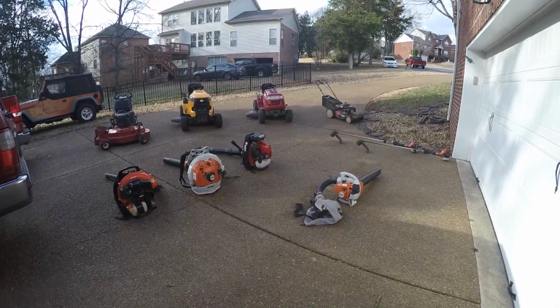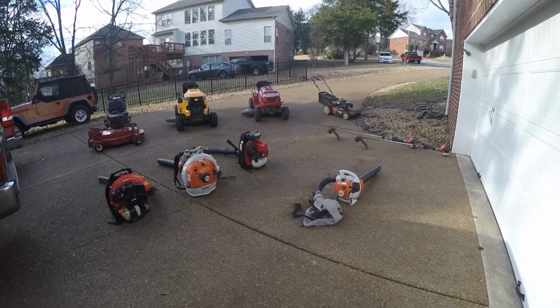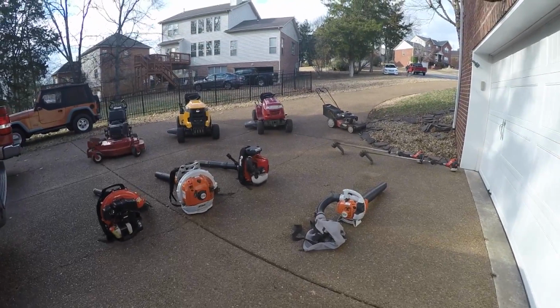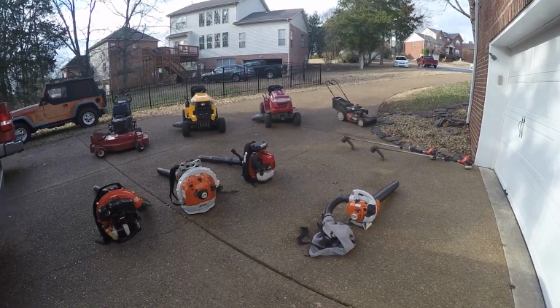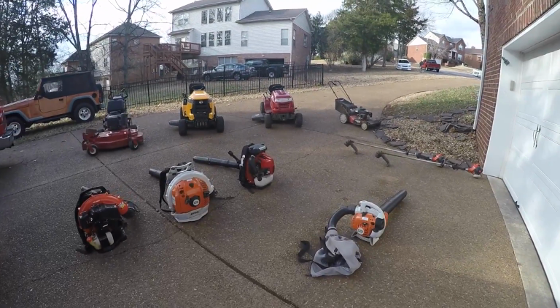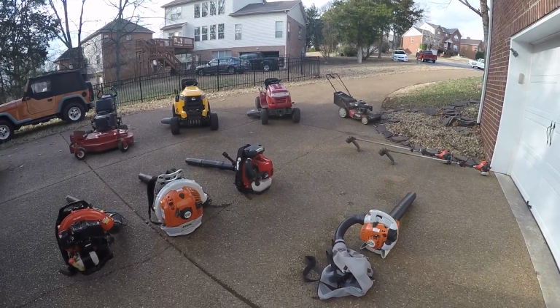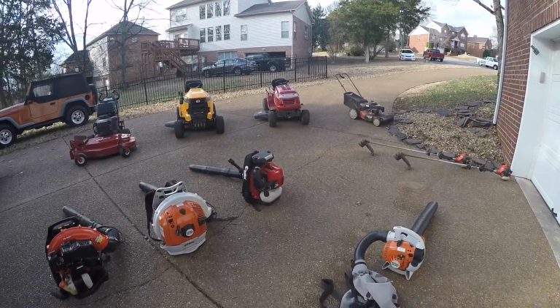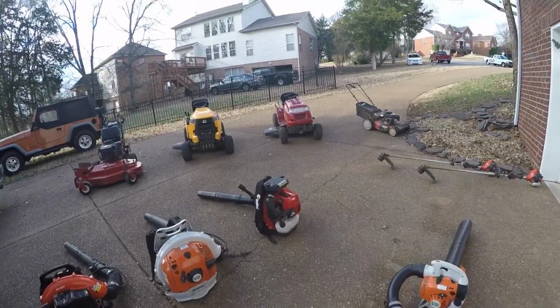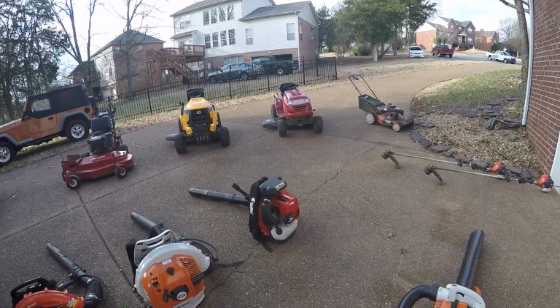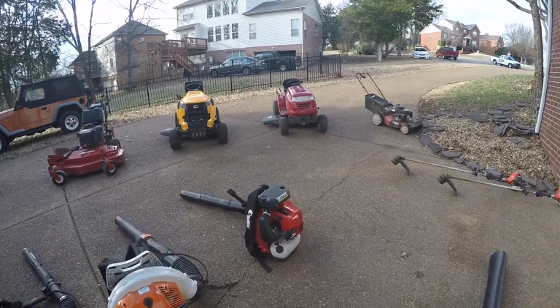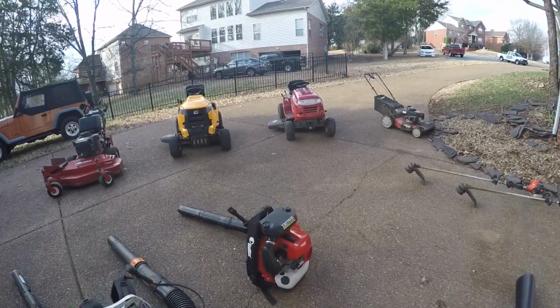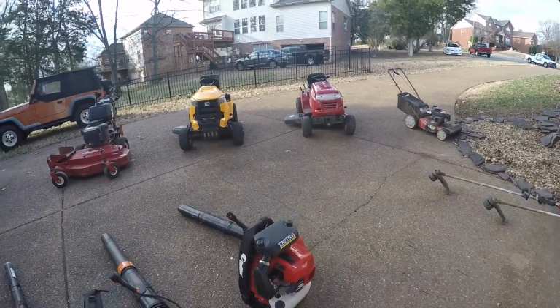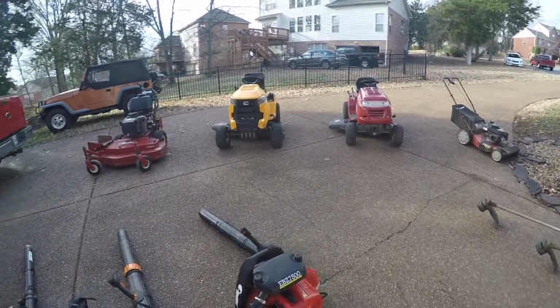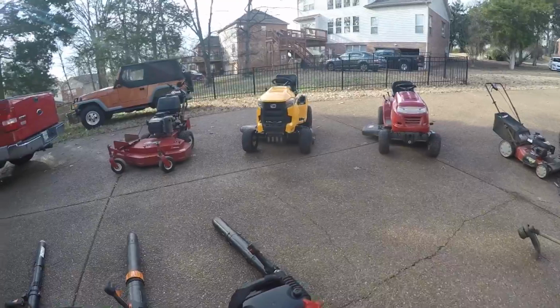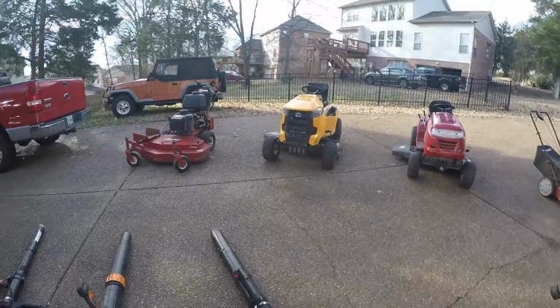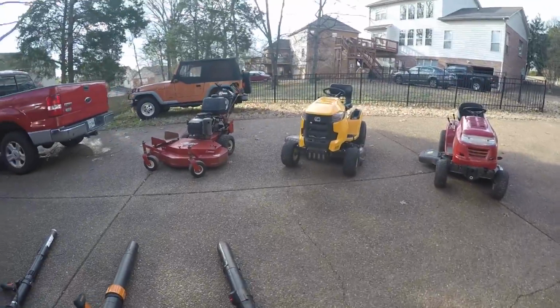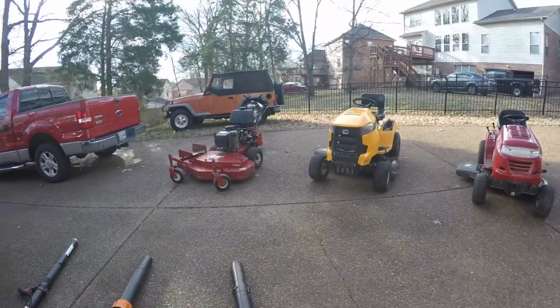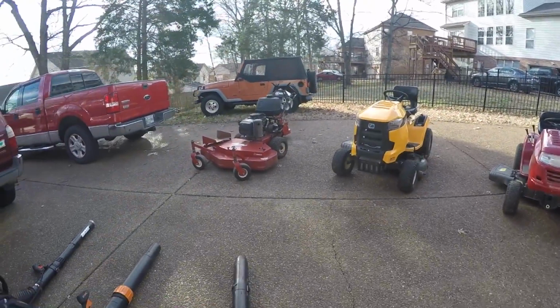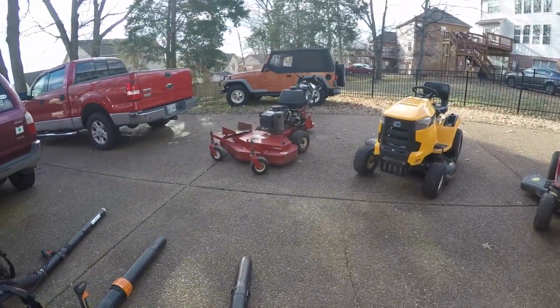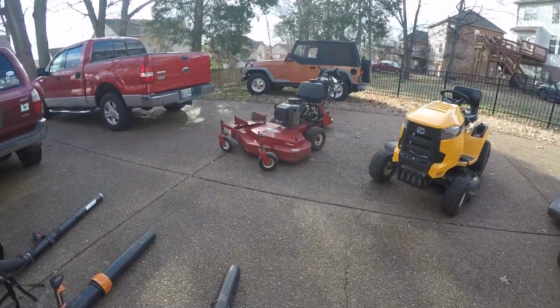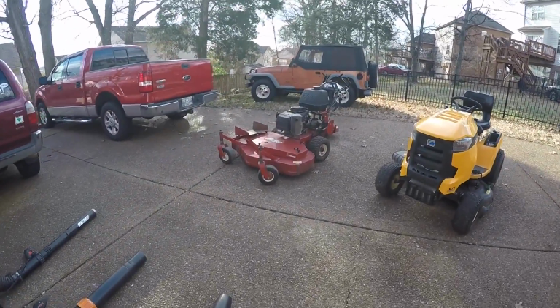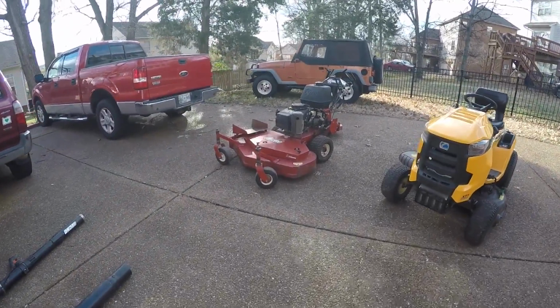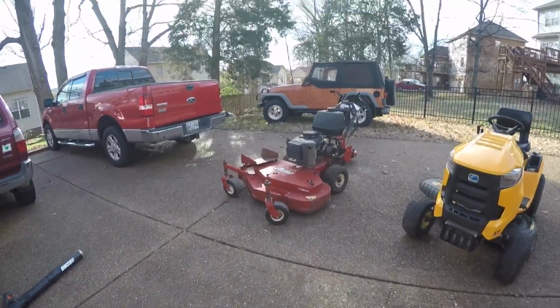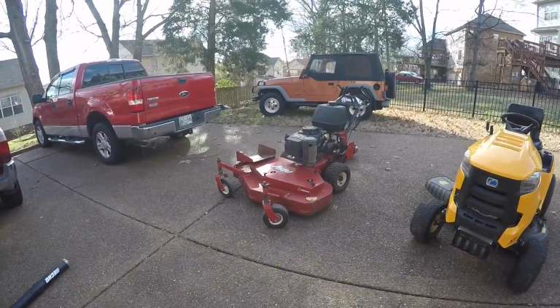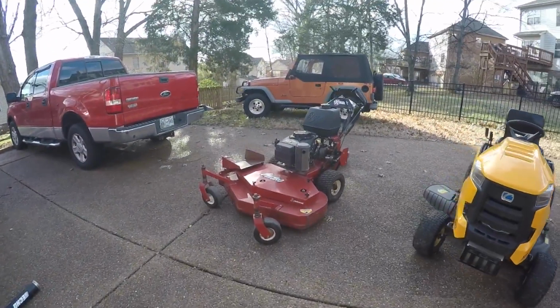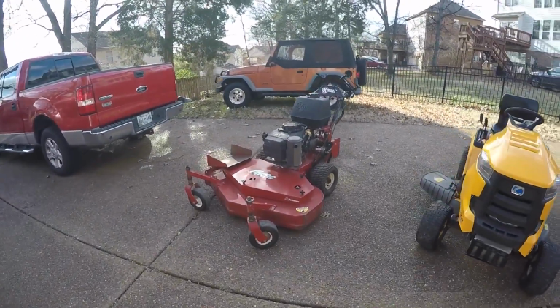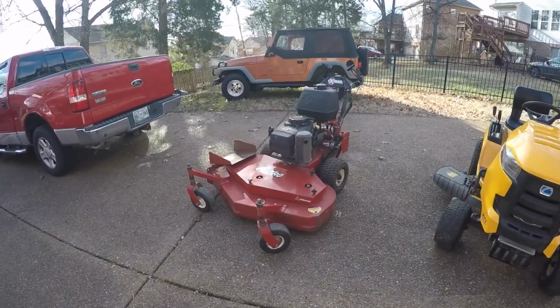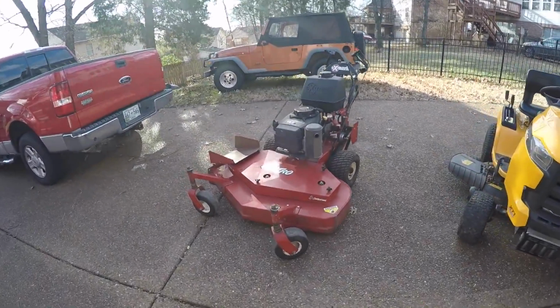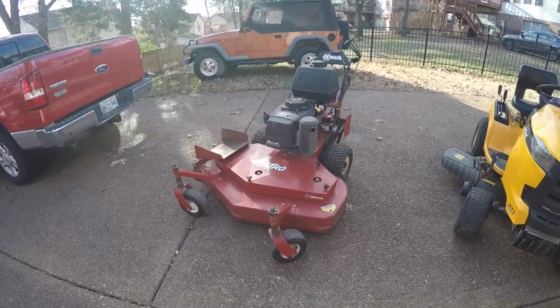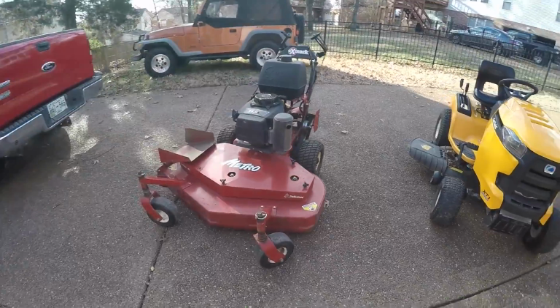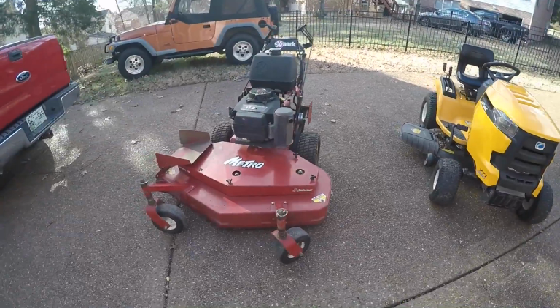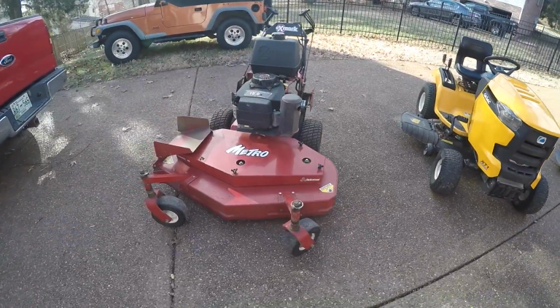Alright guys, this is Twin Tremors Lawn Care, the end of 2016 setup. We're going to be doing another one at the start of 2017 — just want to show you the end of our season setup.